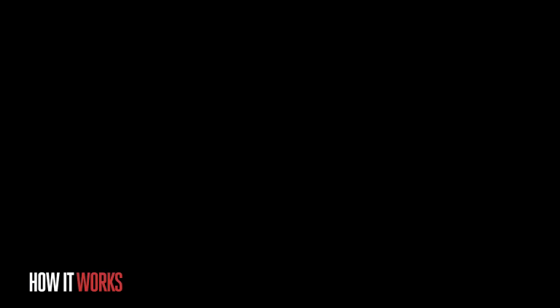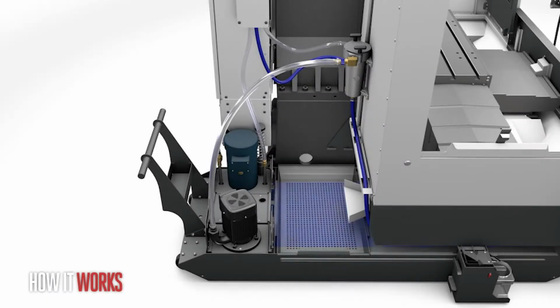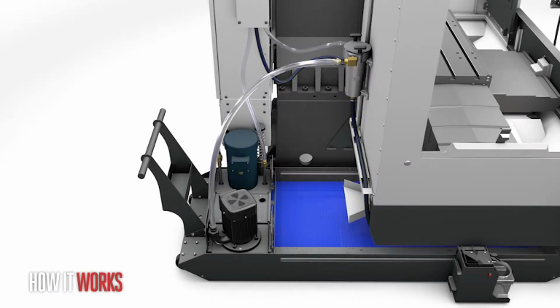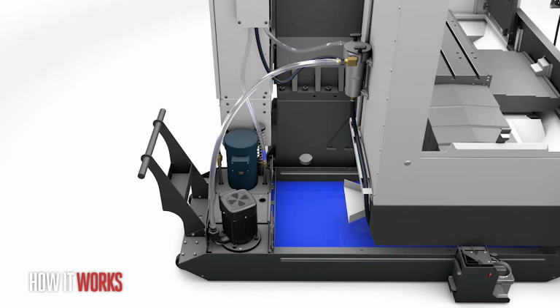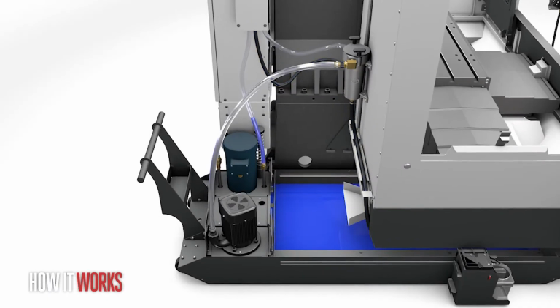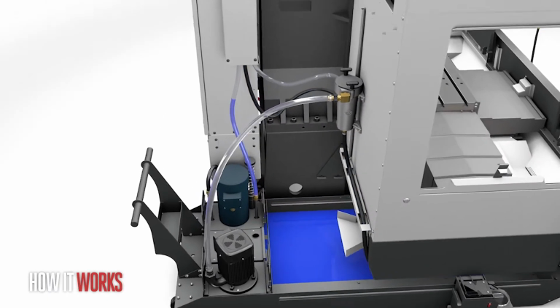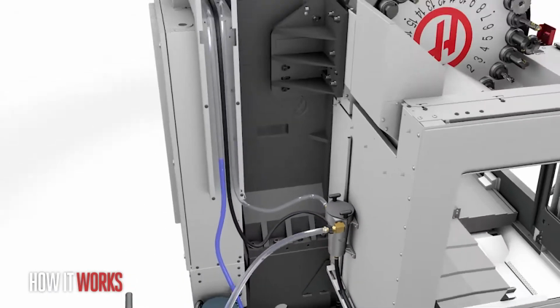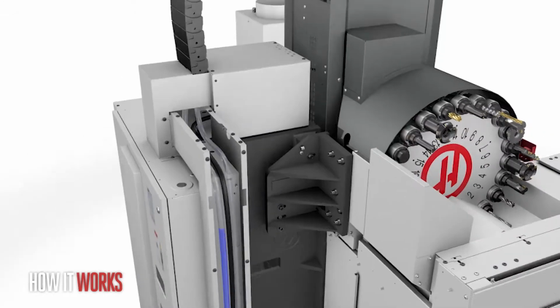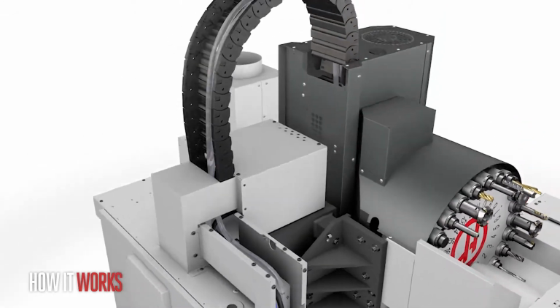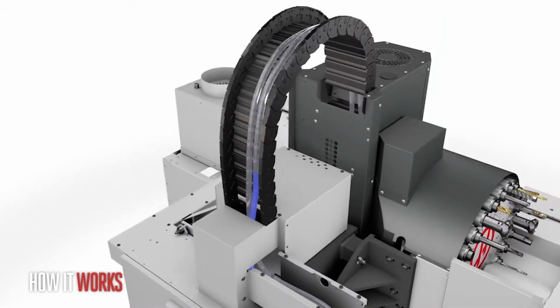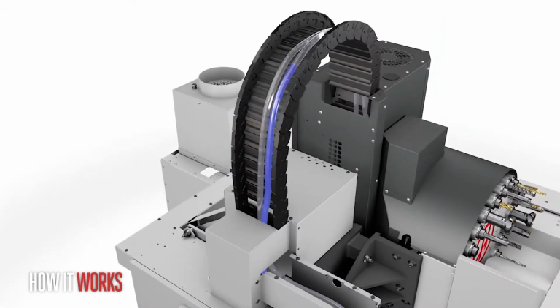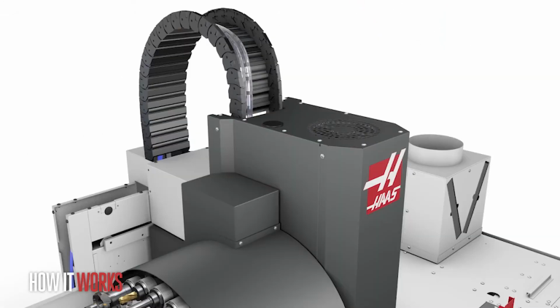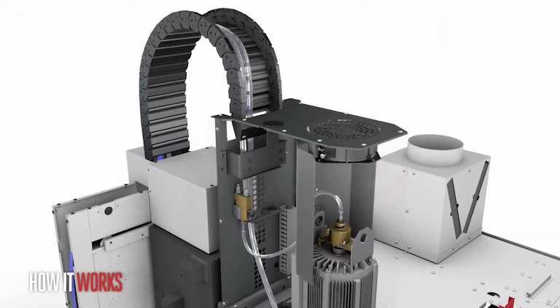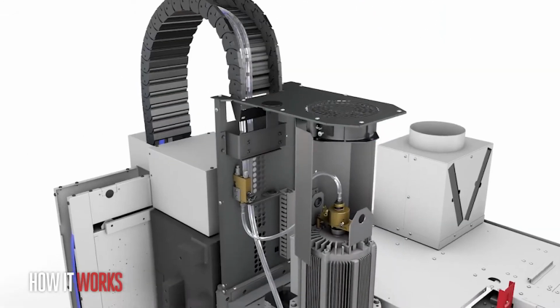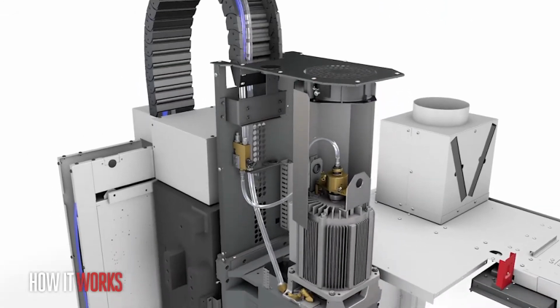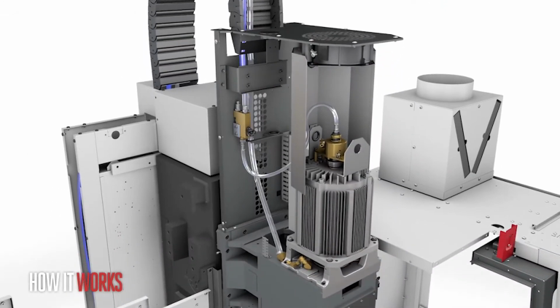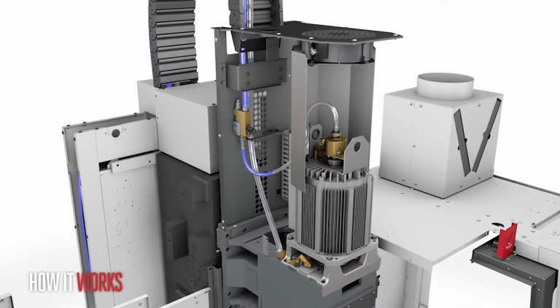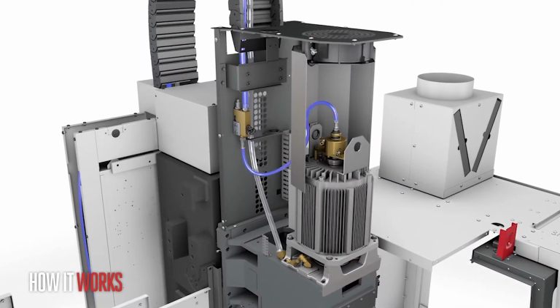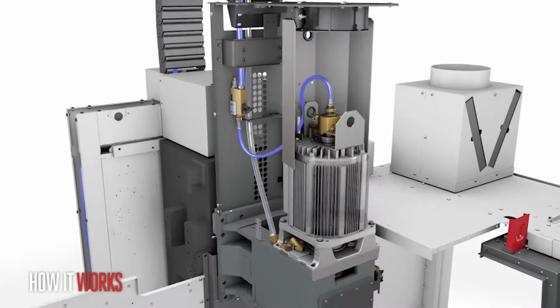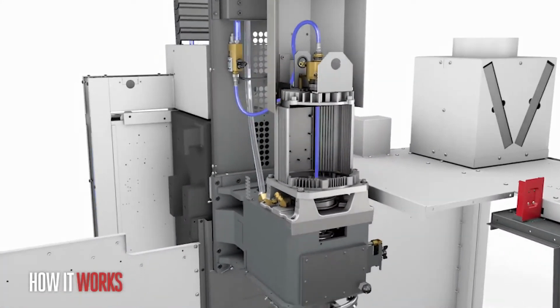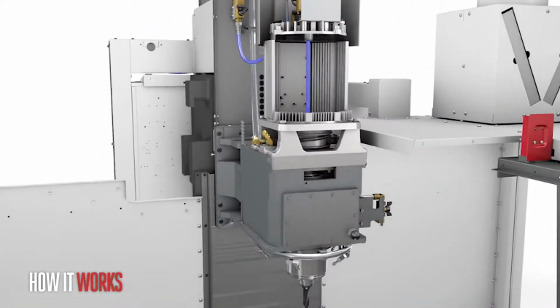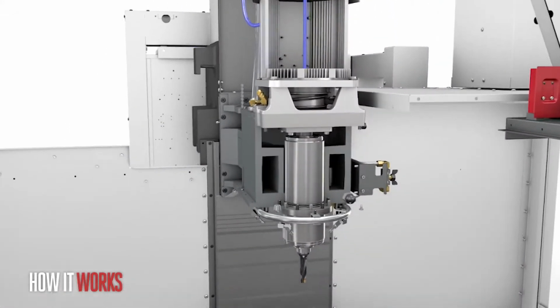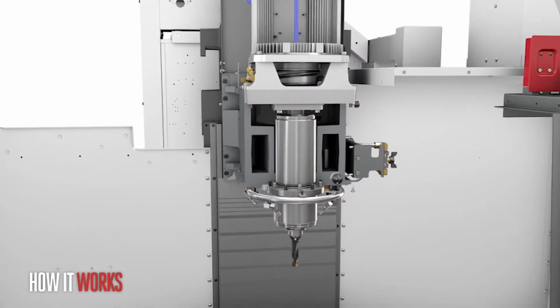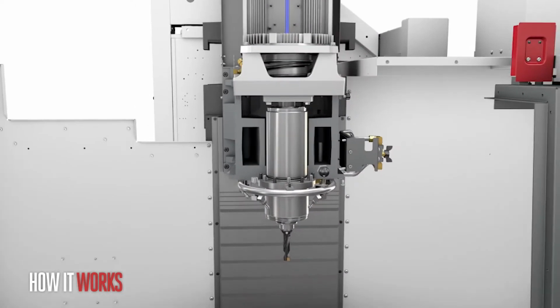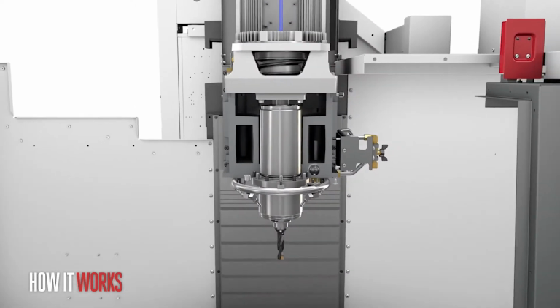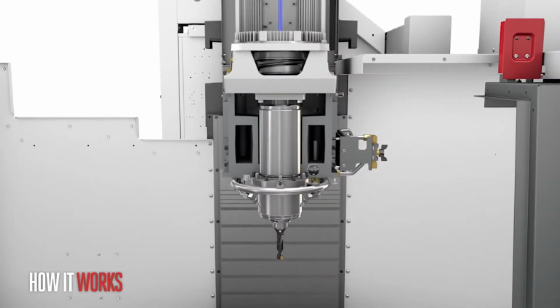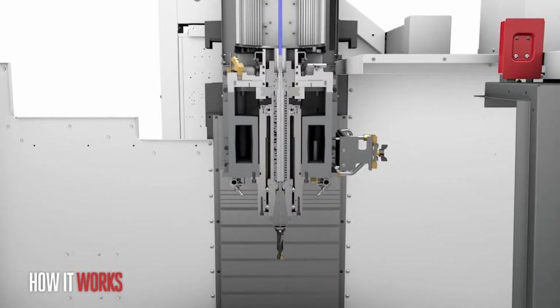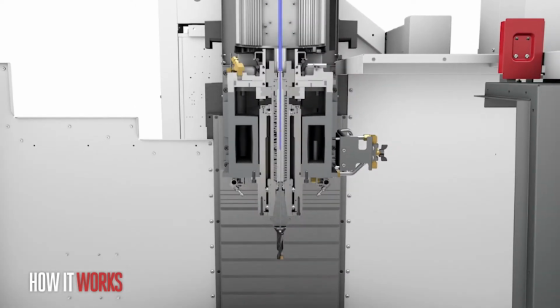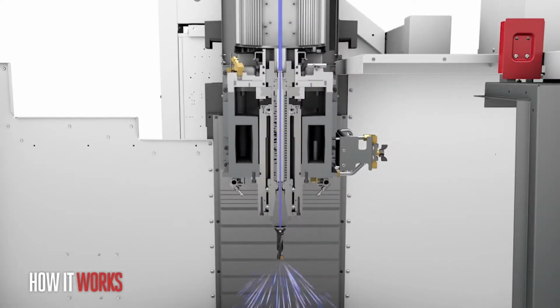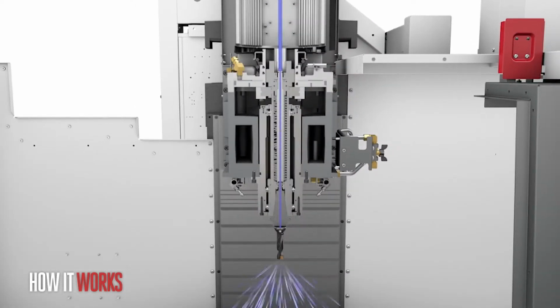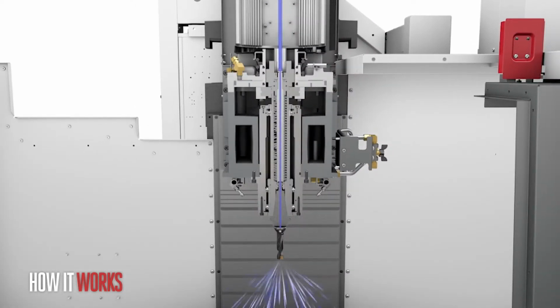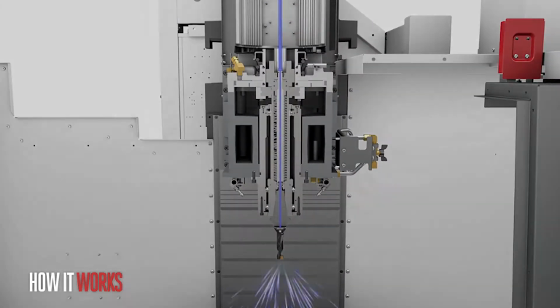Let's look at how Haas does TSC. The pump is the heart of the system, pulling coolant from your coolant tank through the spindle and into your tool by way of a rotating union and high-pressure hoses.